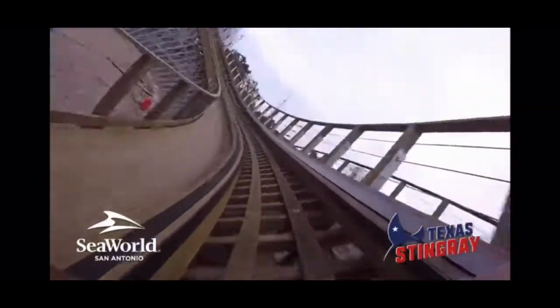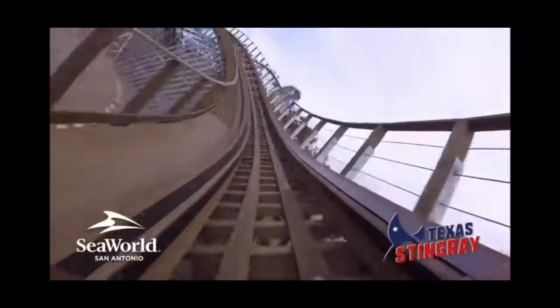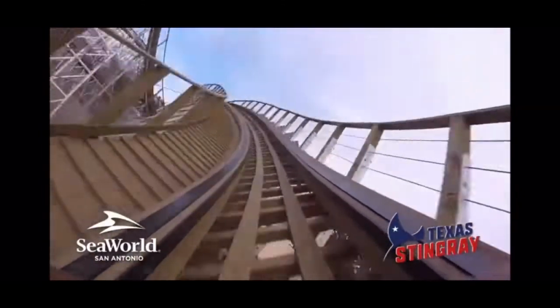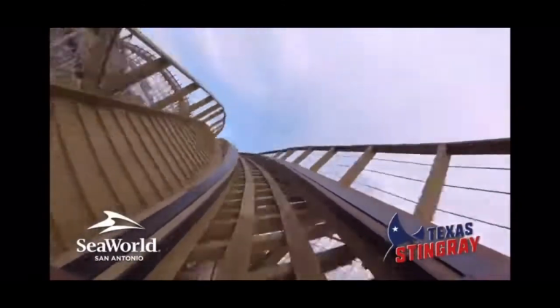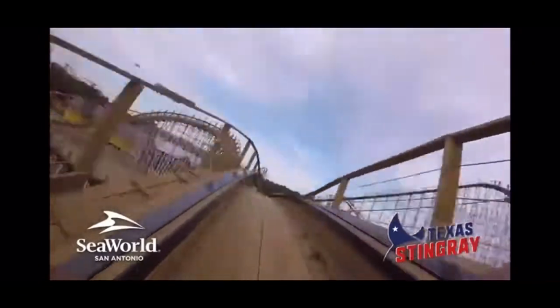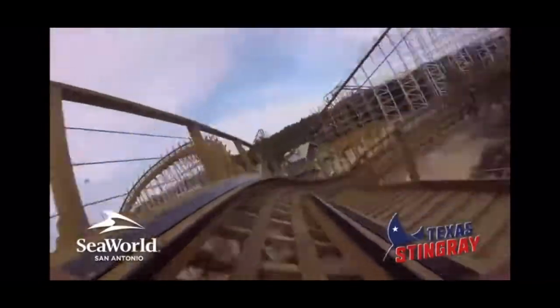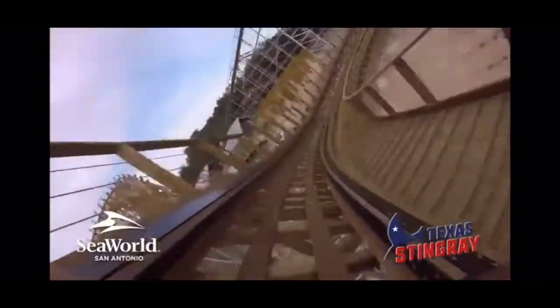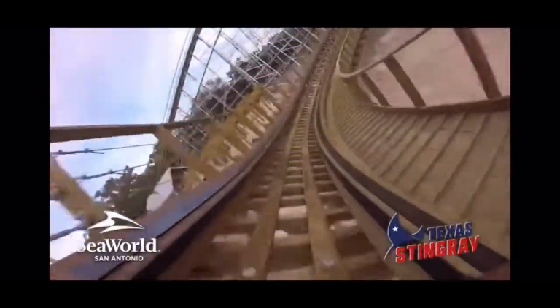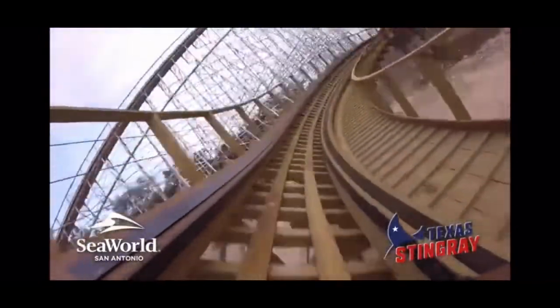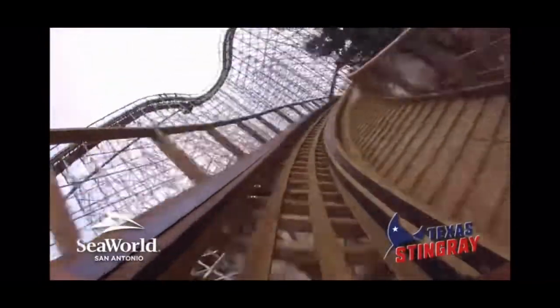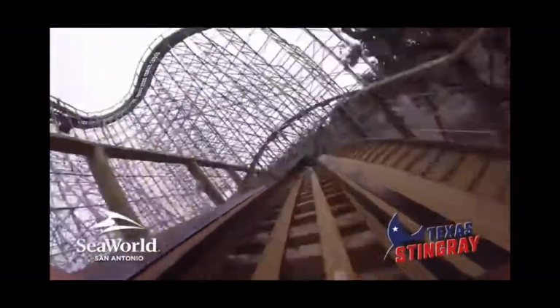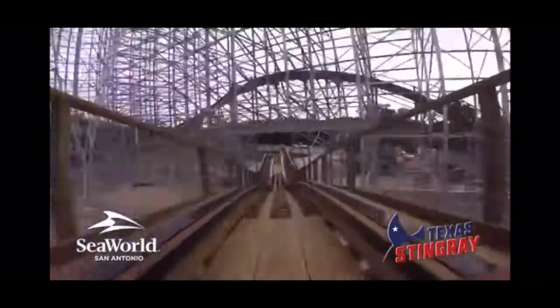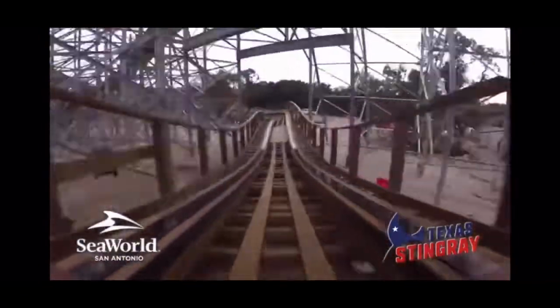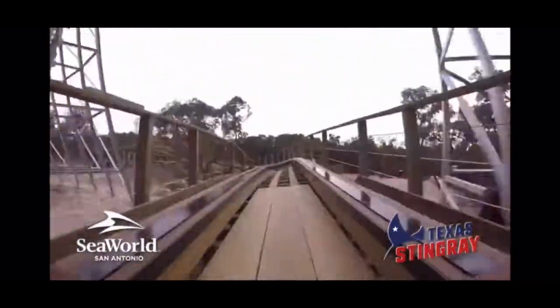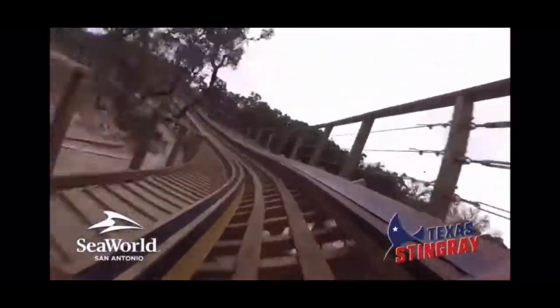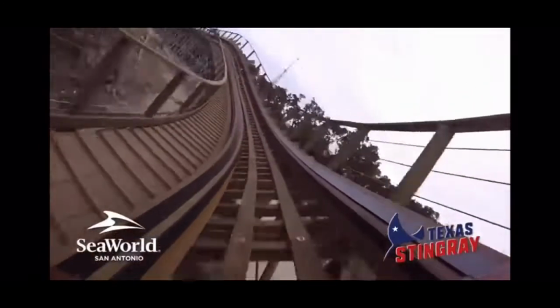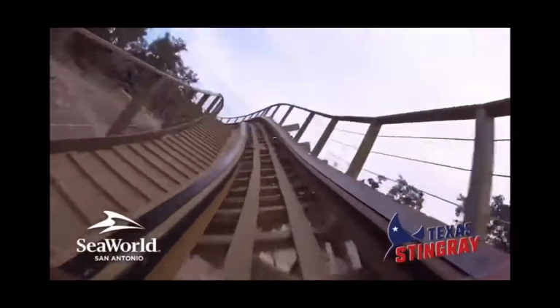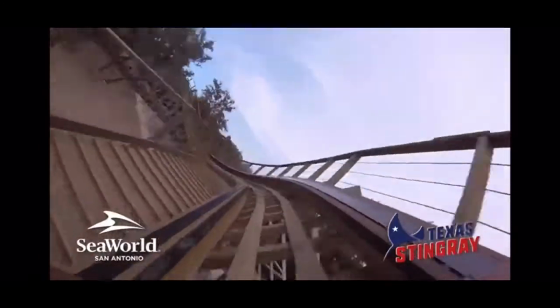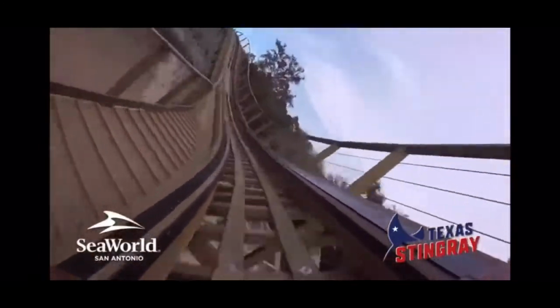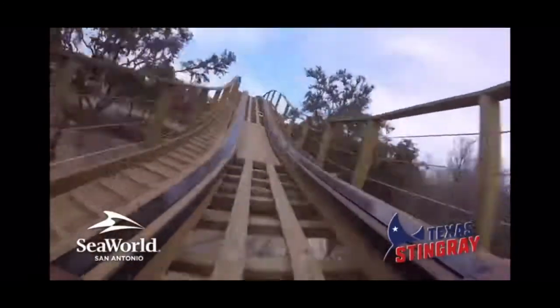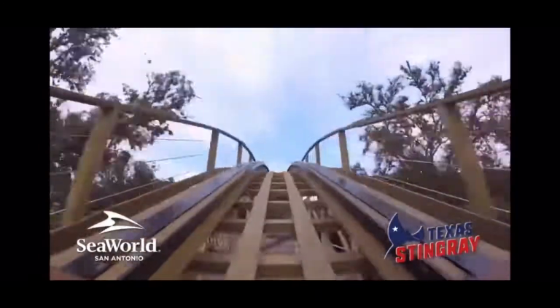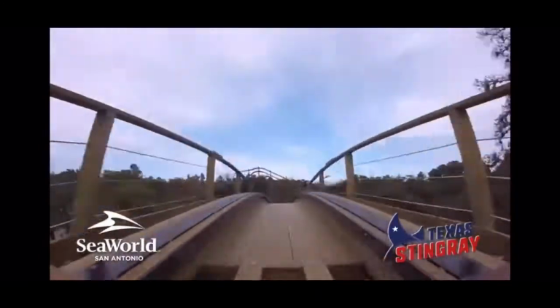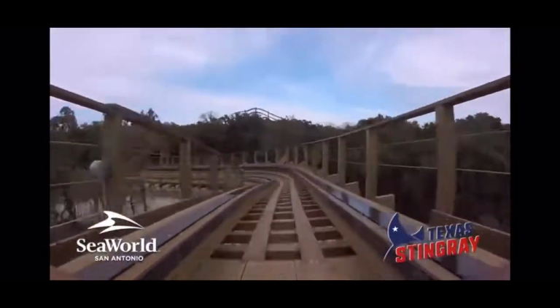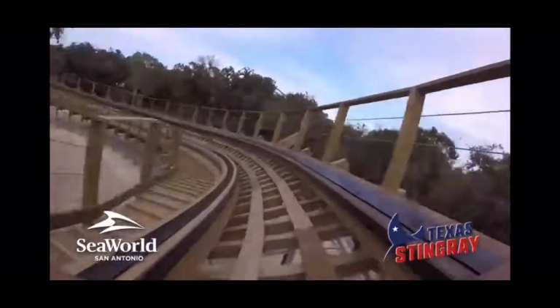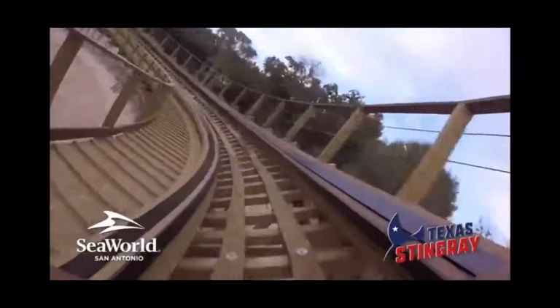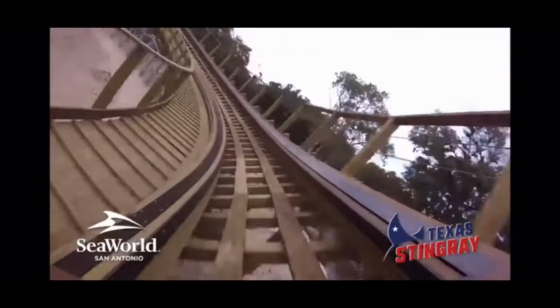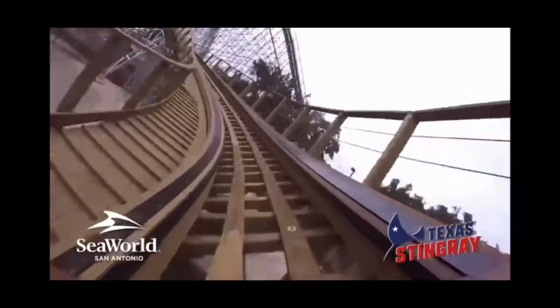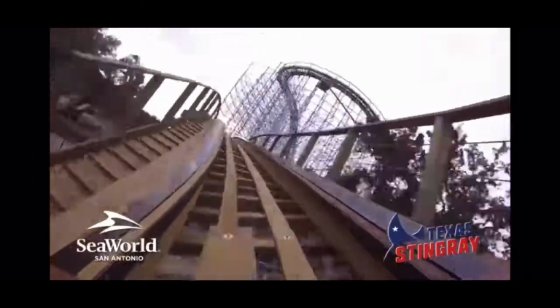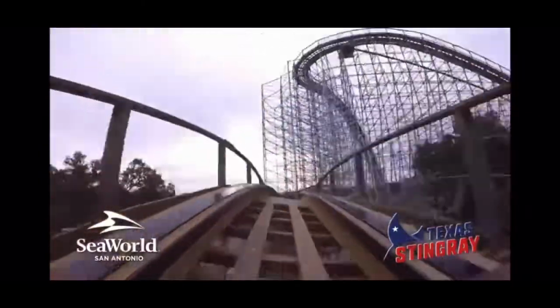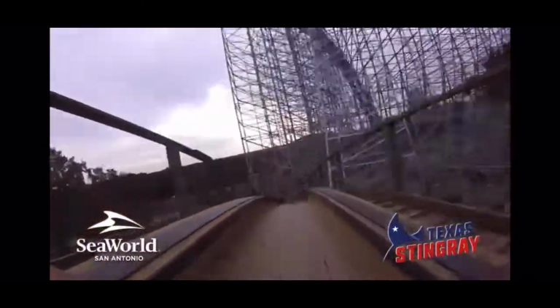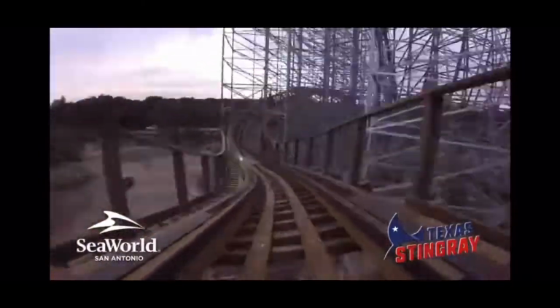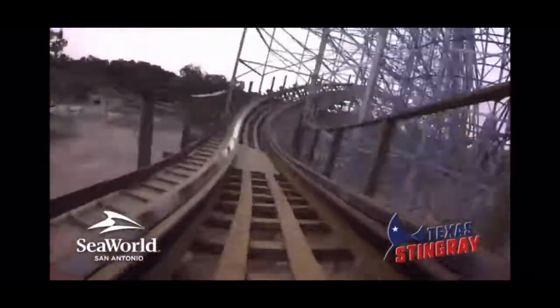What keeps it out of my top ten is some very spotty pacing and frankly some dead elements in the heart of the layout. If this ride stayed the way it started and finished, this would no question be a top-tier woody, but for now I think it settles nicely as SeaWorld San Antonio's new anchor to the lineup — the number one of a very solid top three.